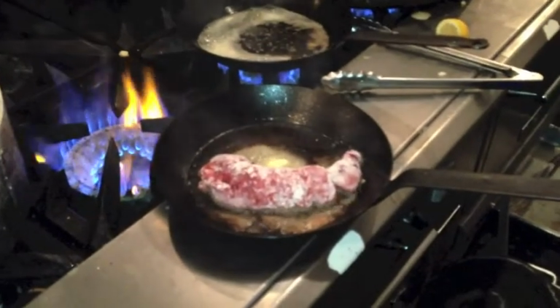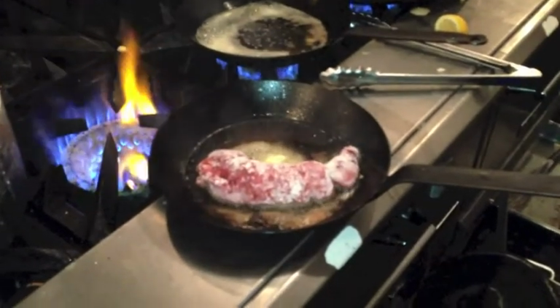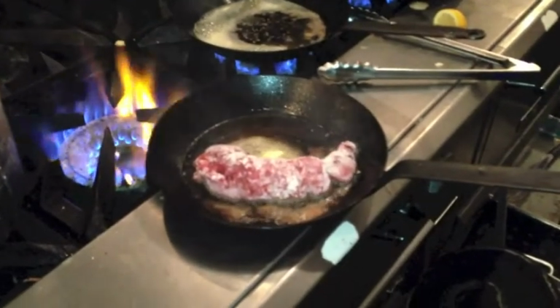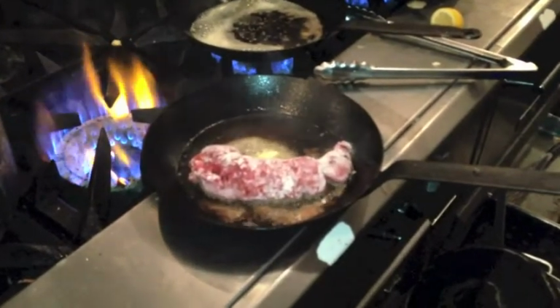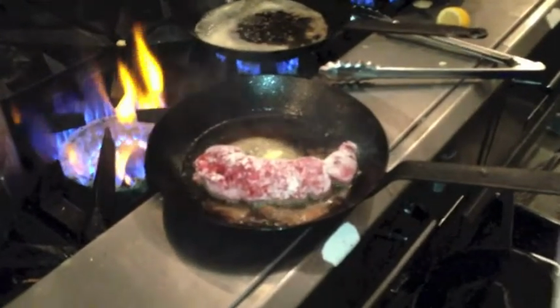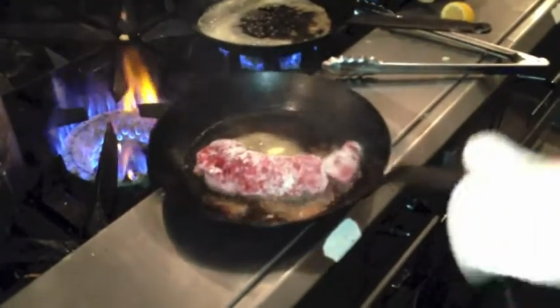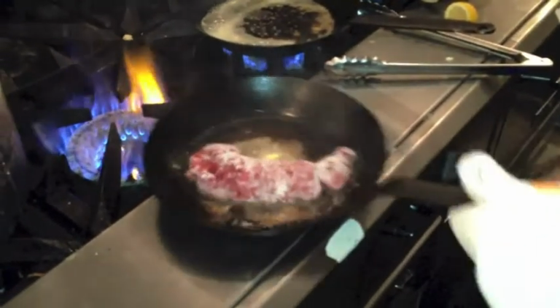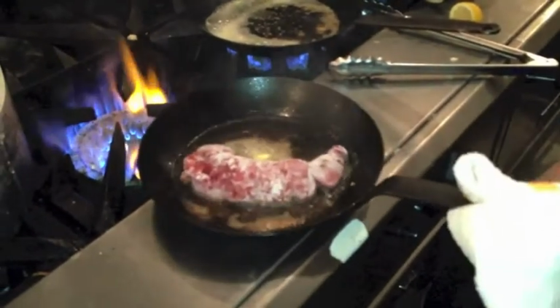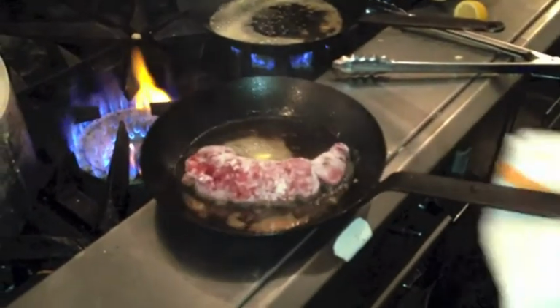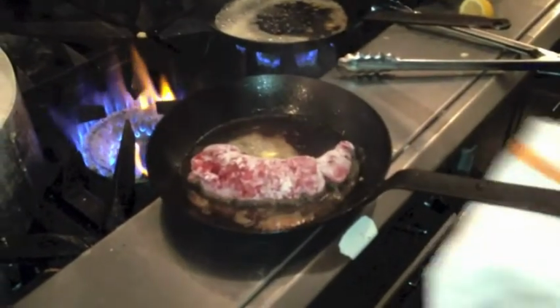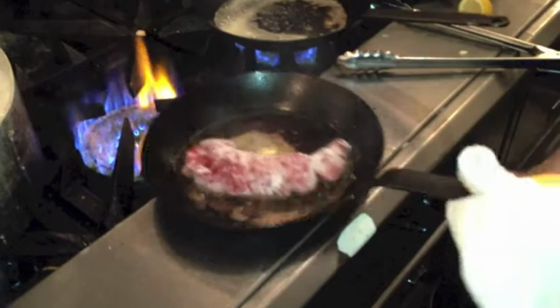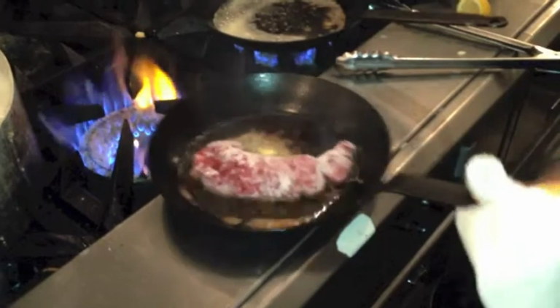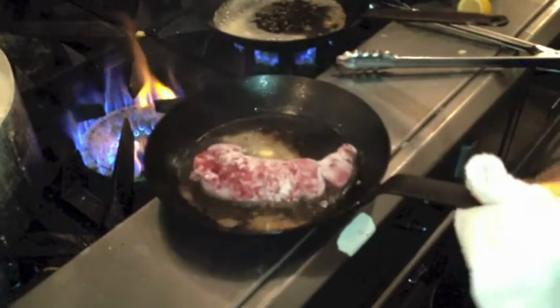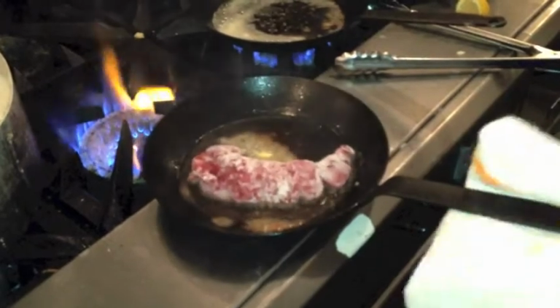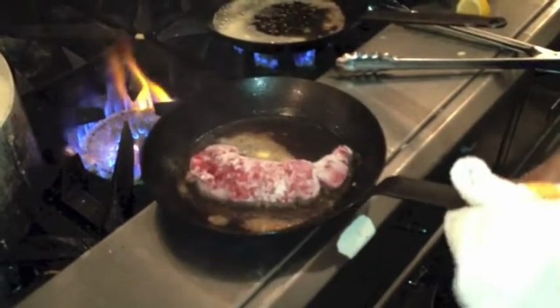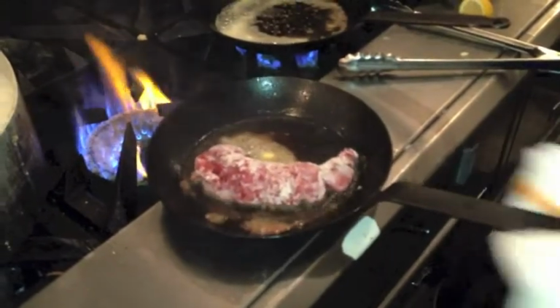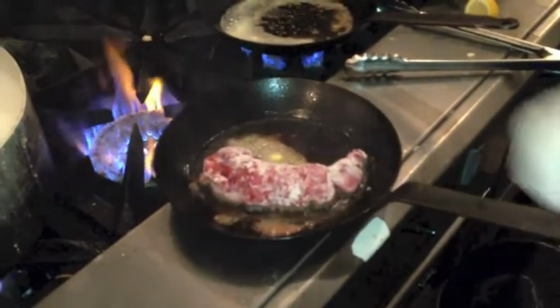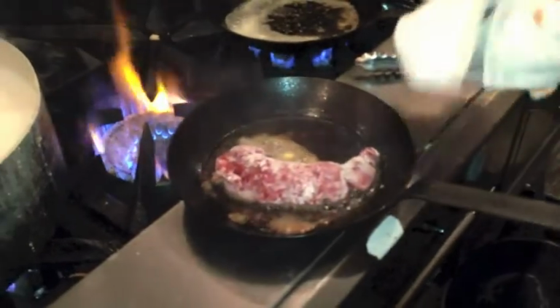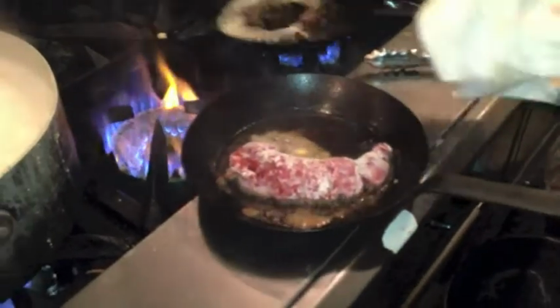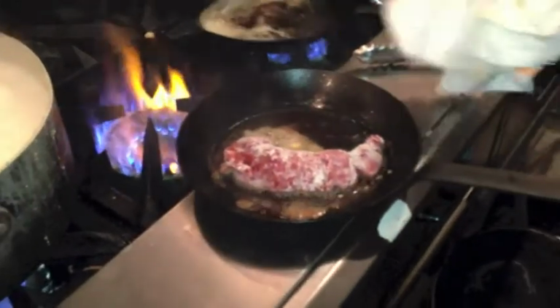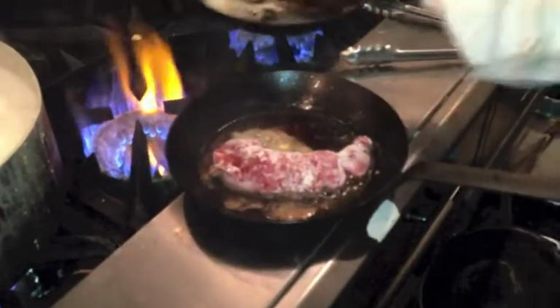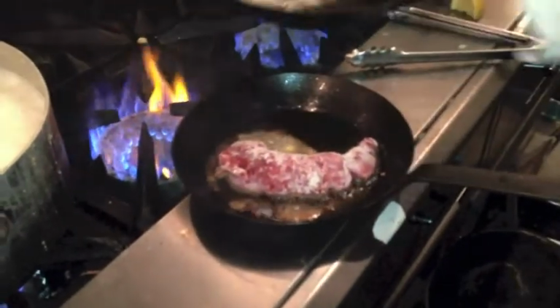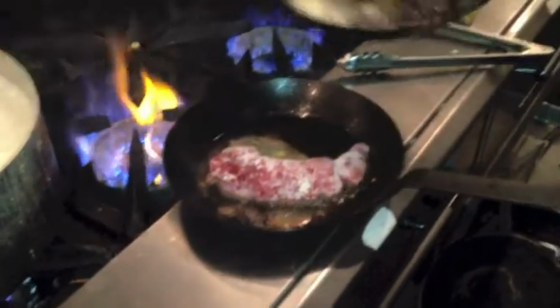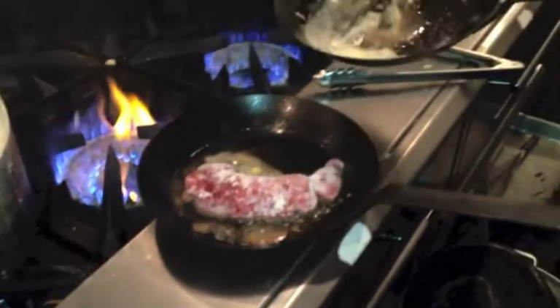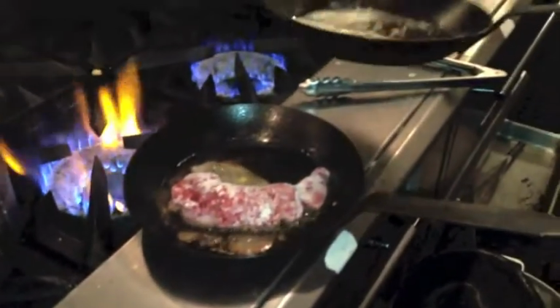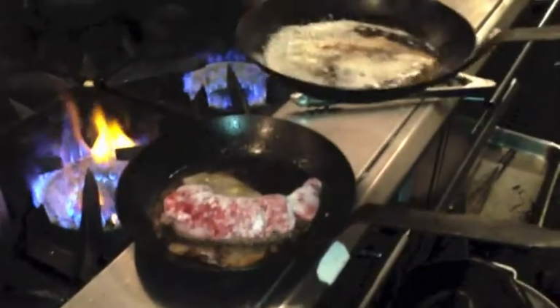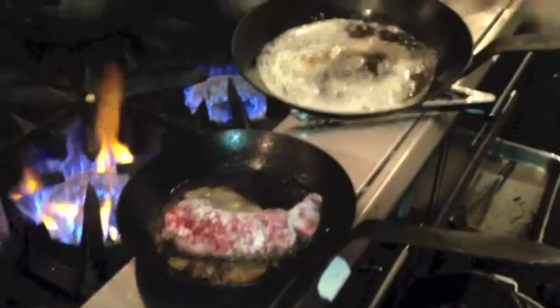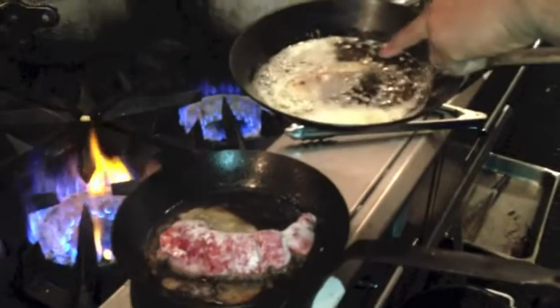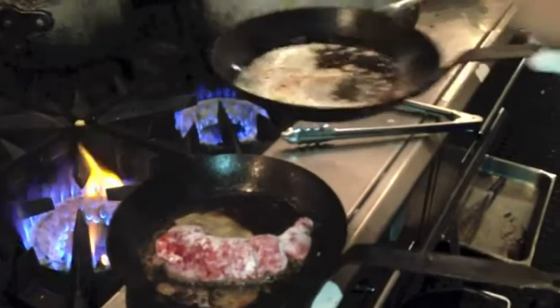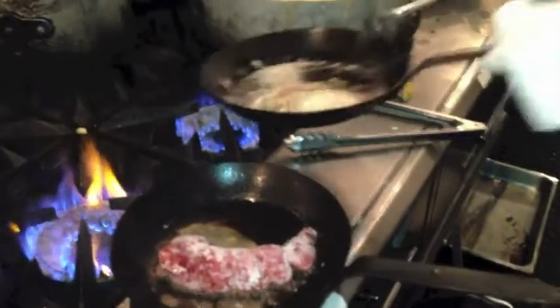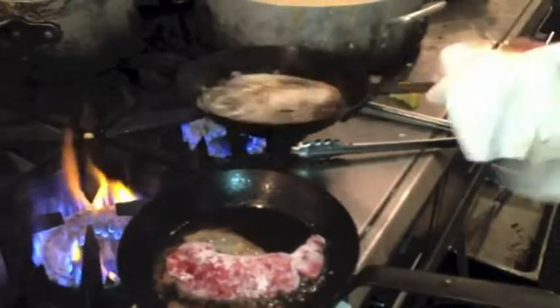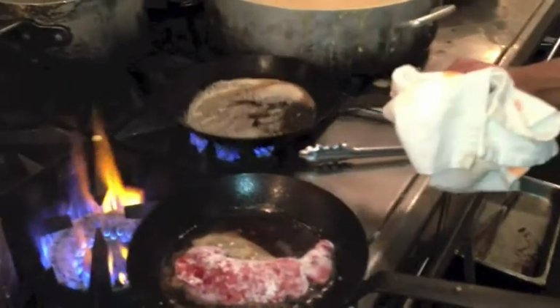A little too much heat might burn the butter — it just breaks down the butter real fast. You can see our butter starting to brown there. You can see the finished recipe coming together.